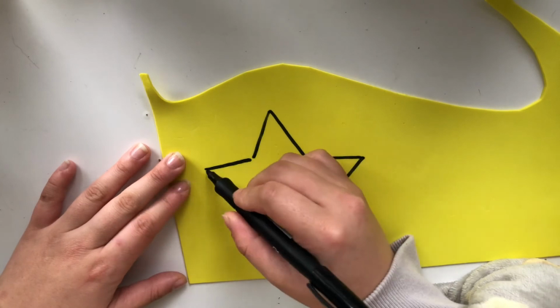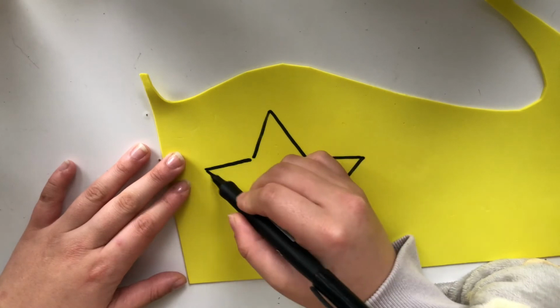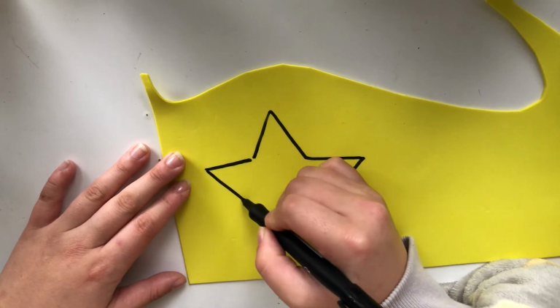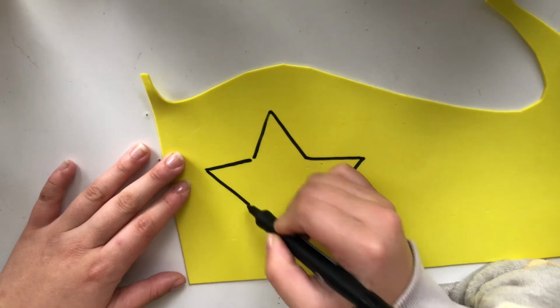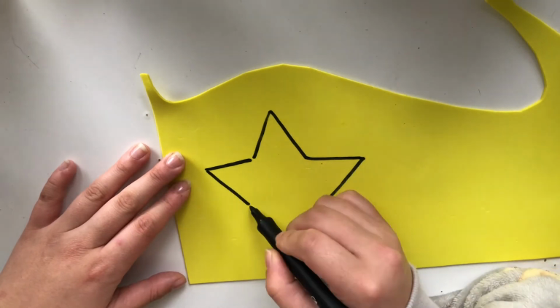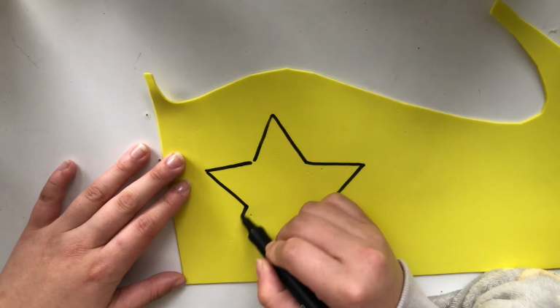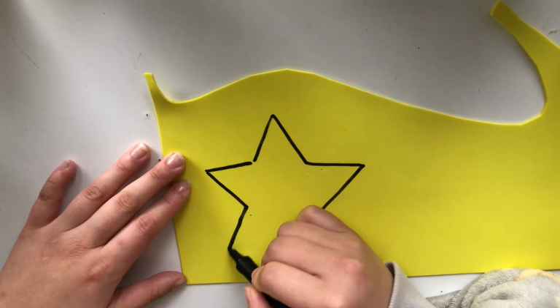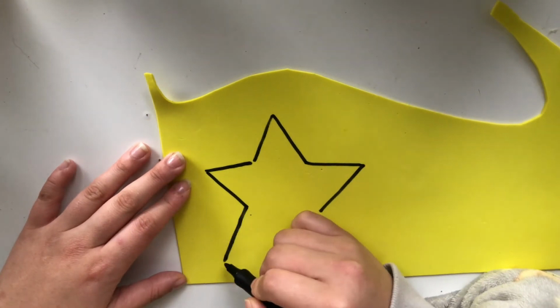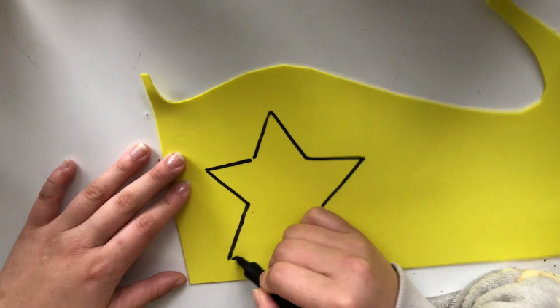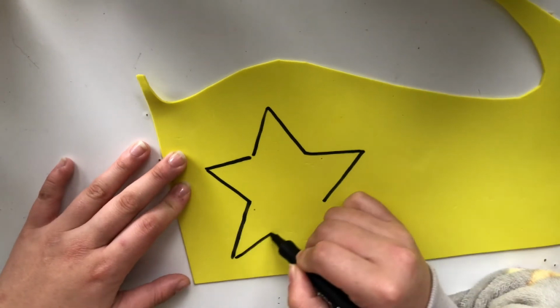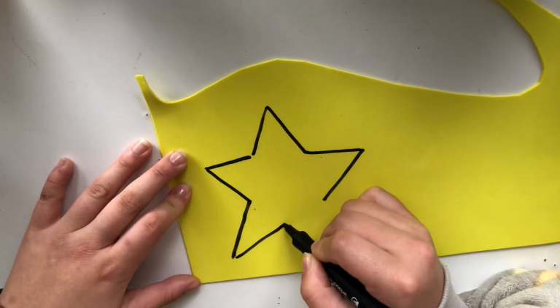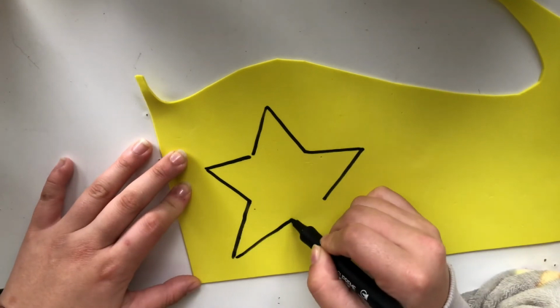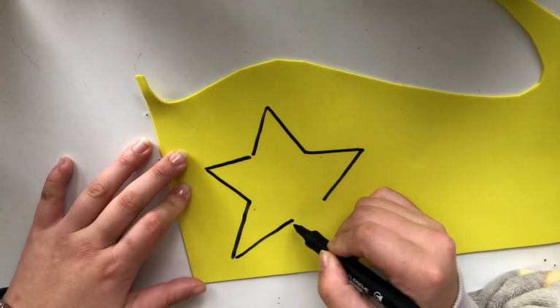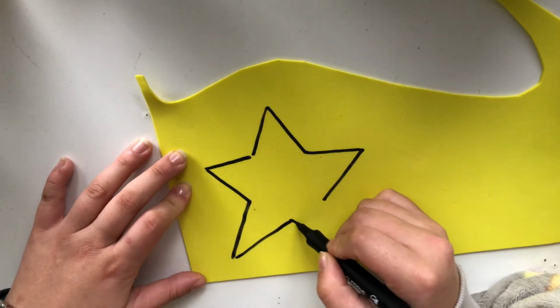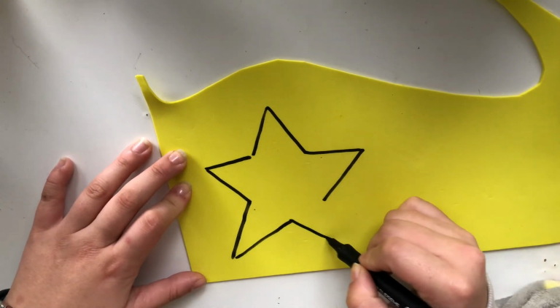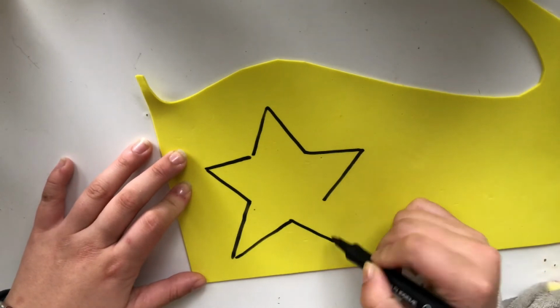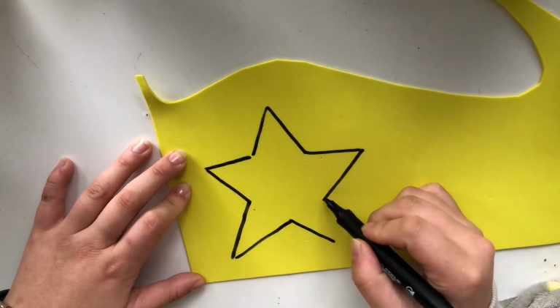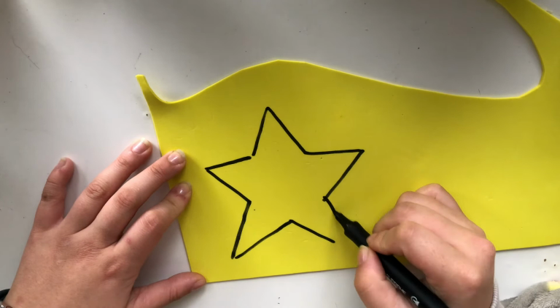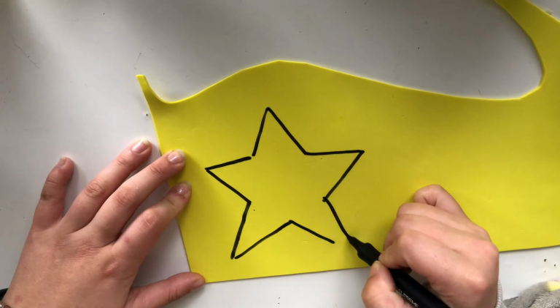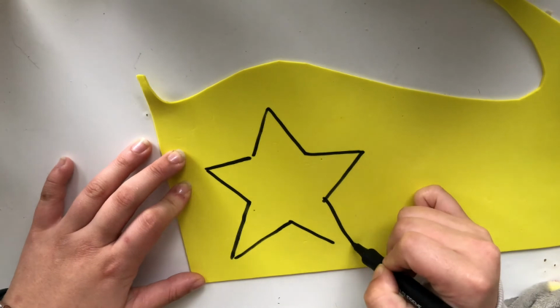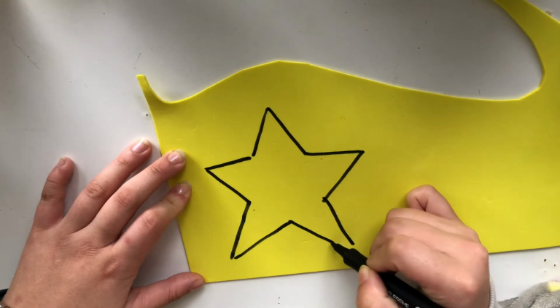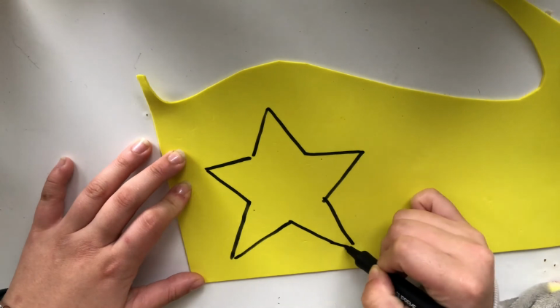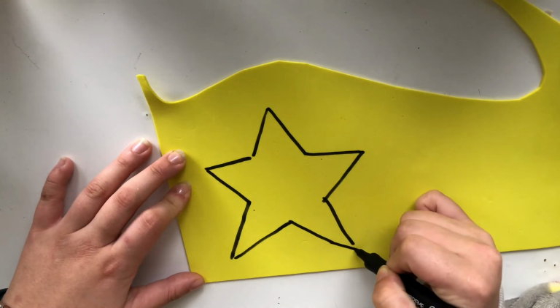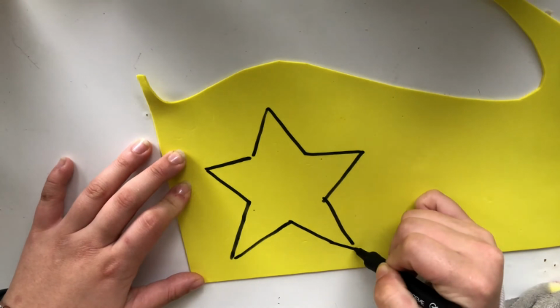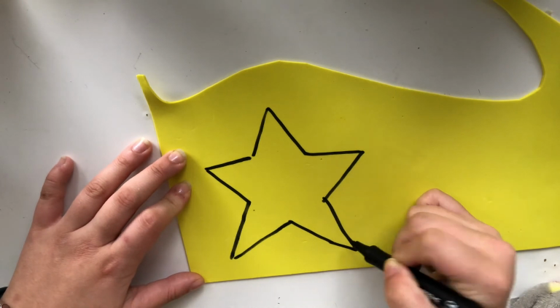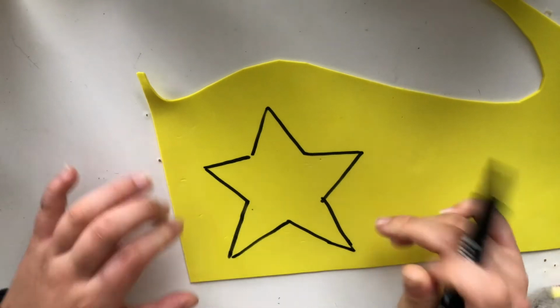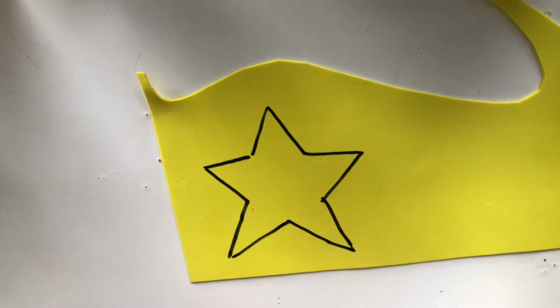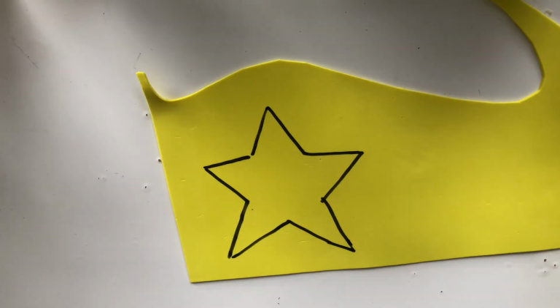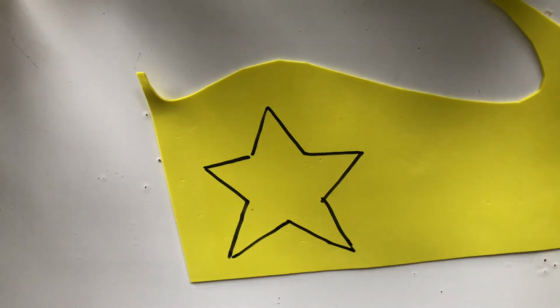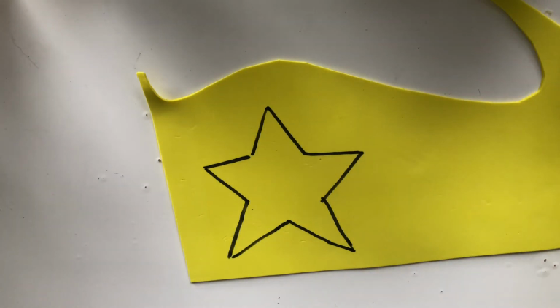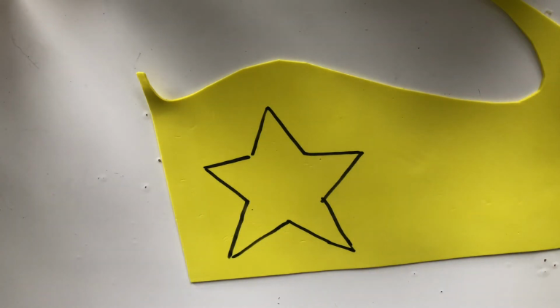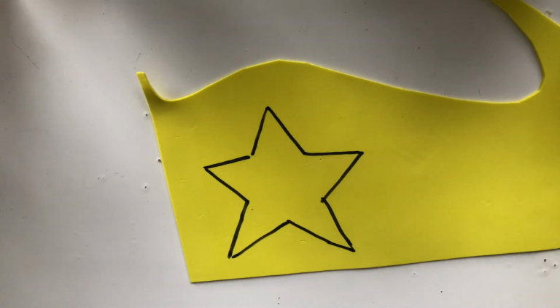We're going to start off by drawing a star on our paper. Now remember, the star doesn't need to be perfect, so it is okay if it is a little bit messy.